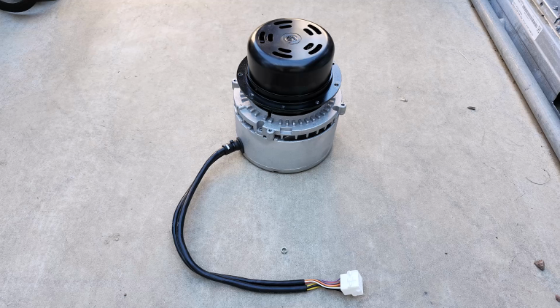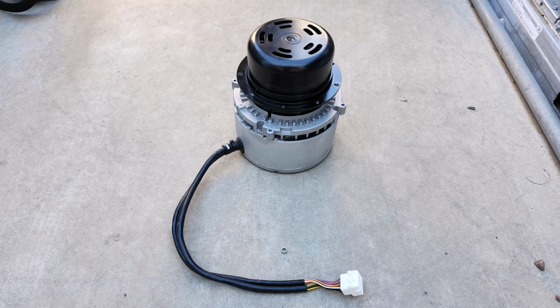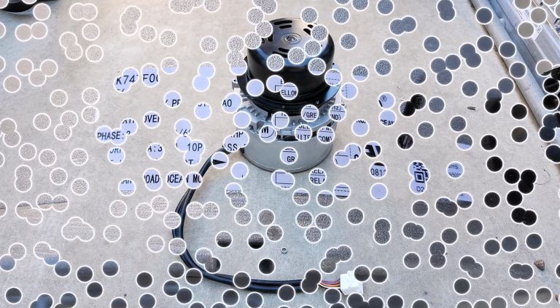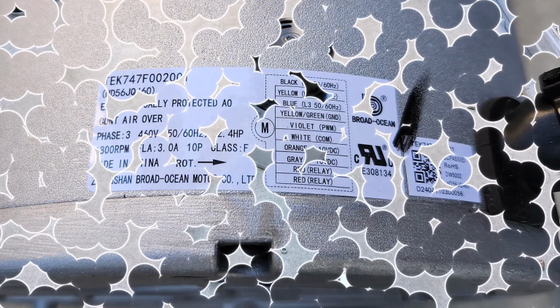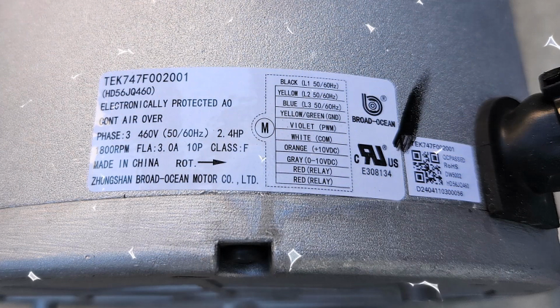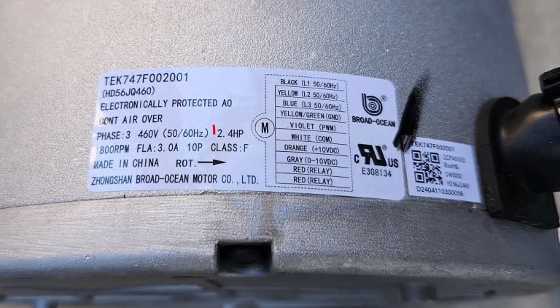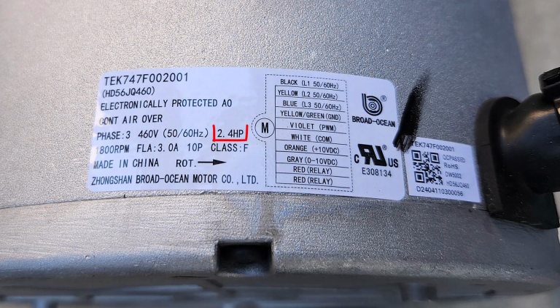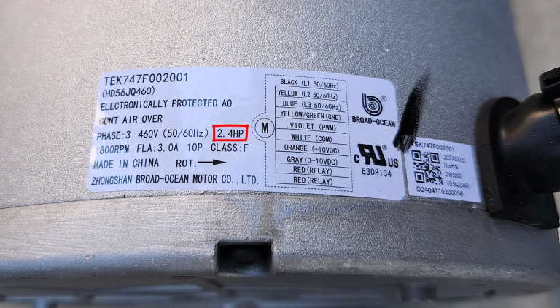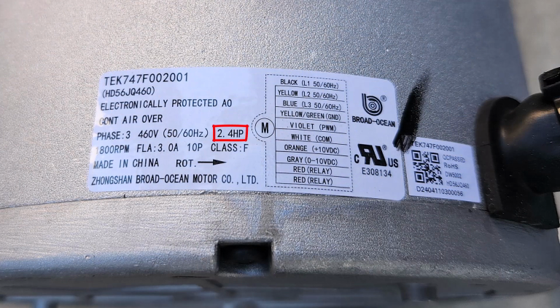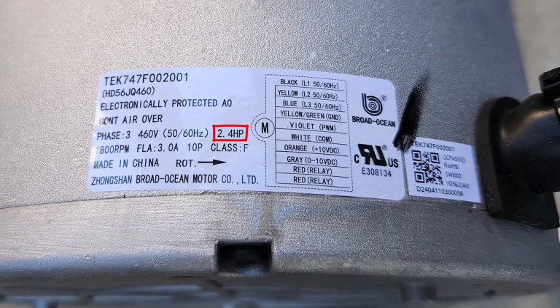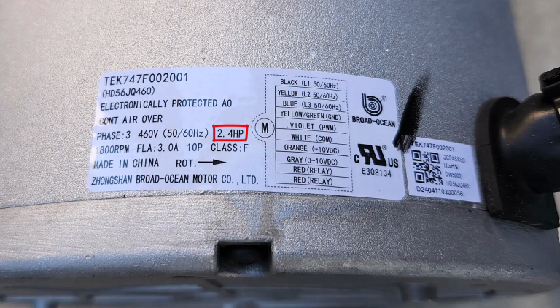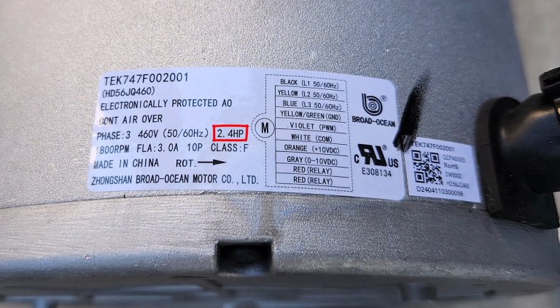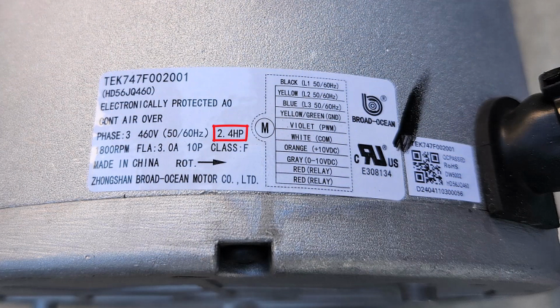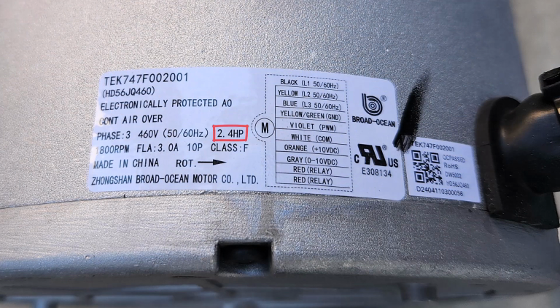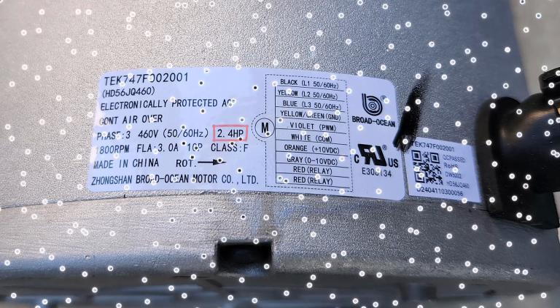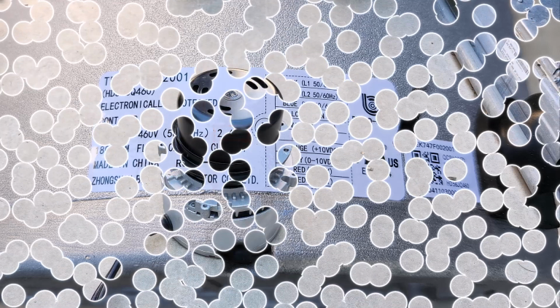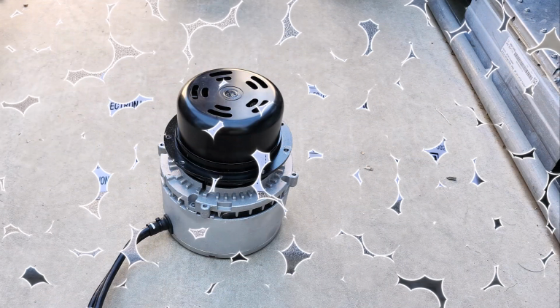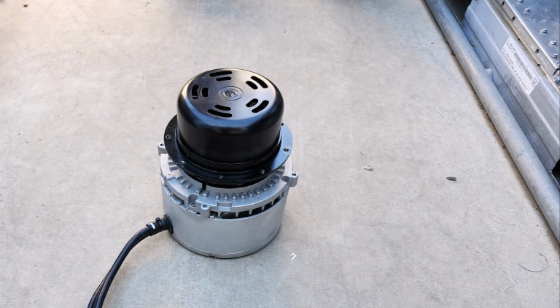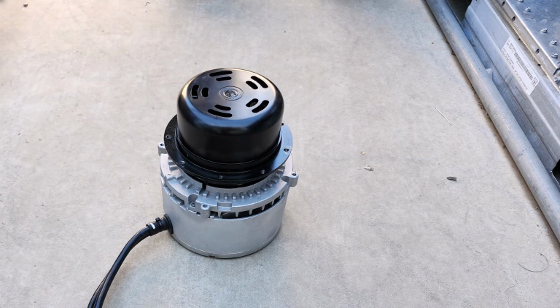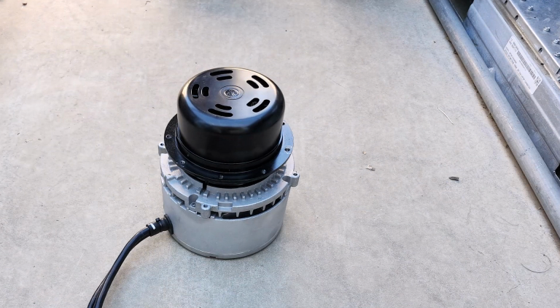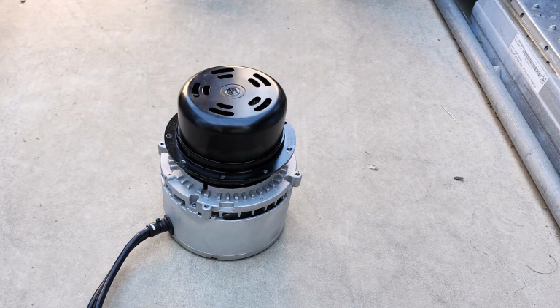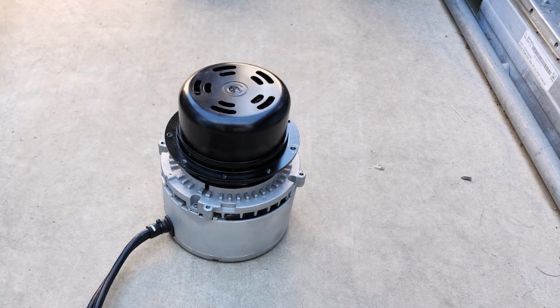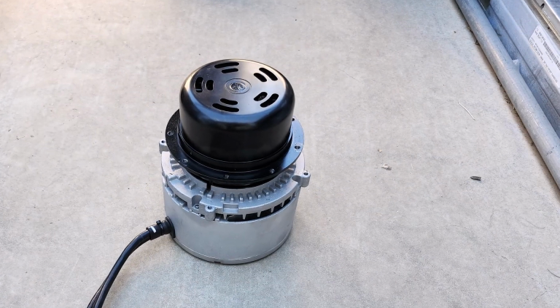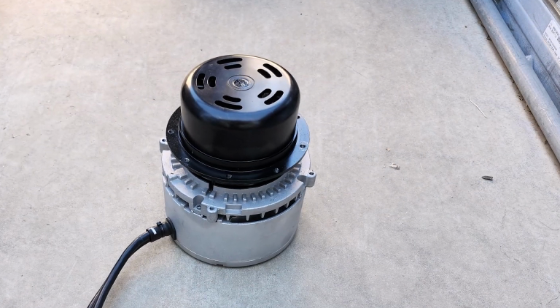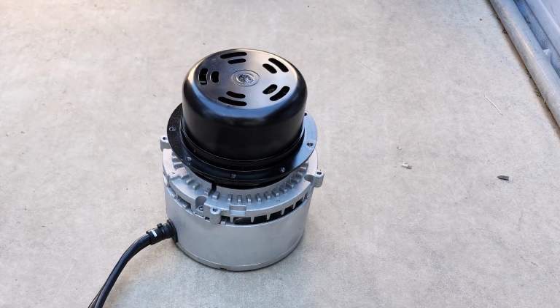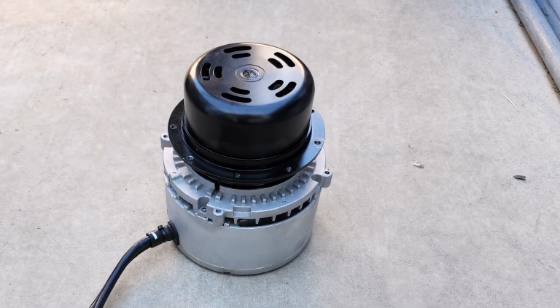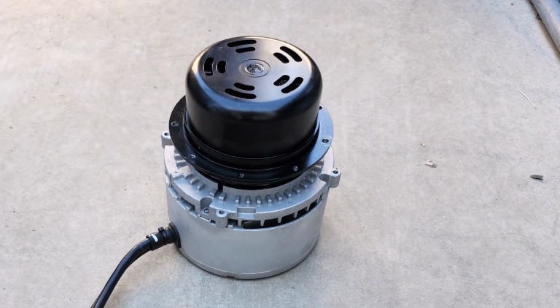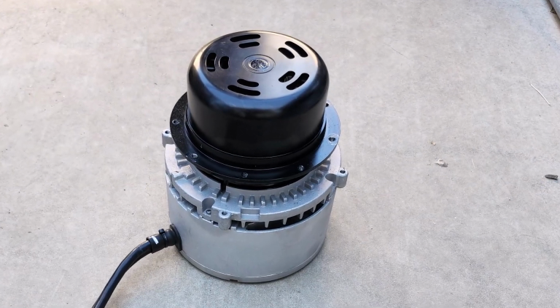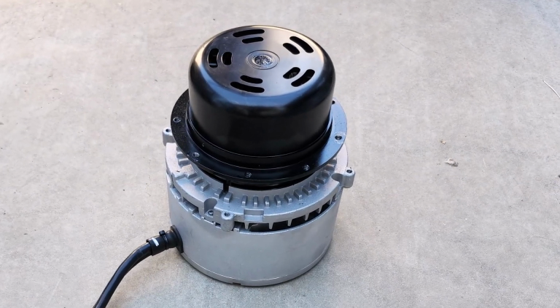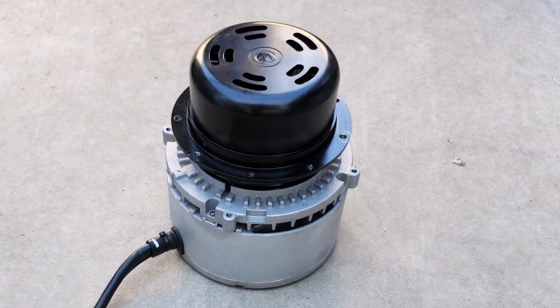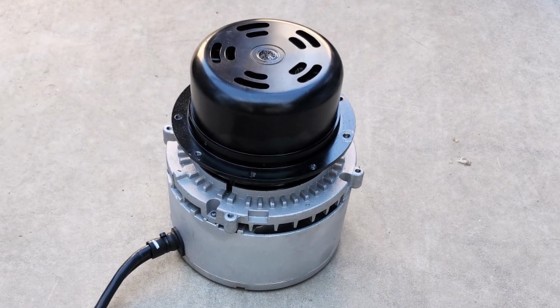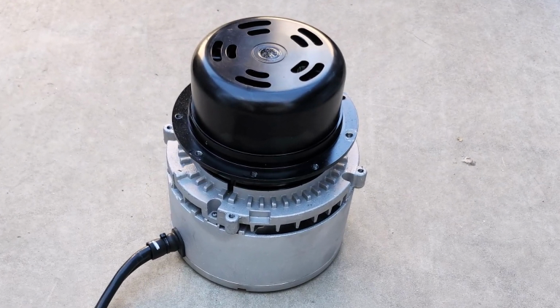This motor here is rated for 2.4 horsepower. The motor windings and permanent magnets are in the rotating section. The electronics are in the aluminum housing.